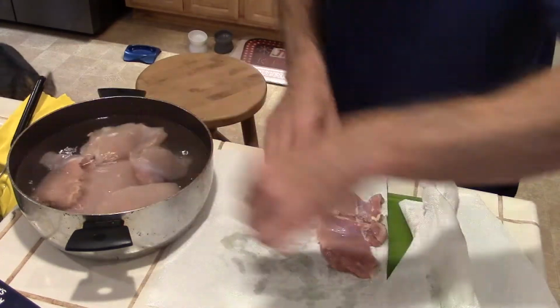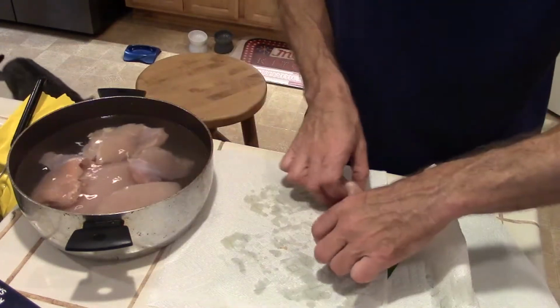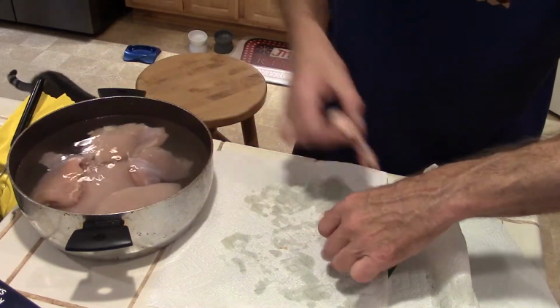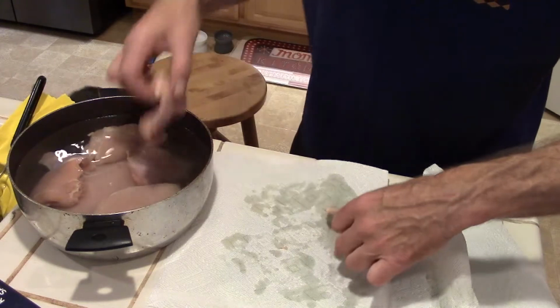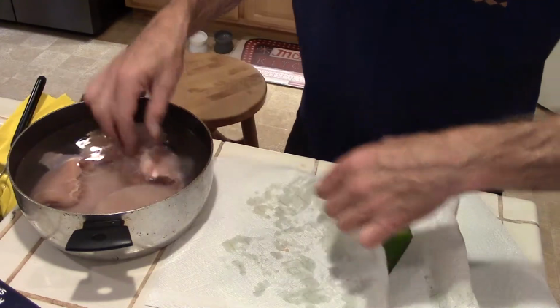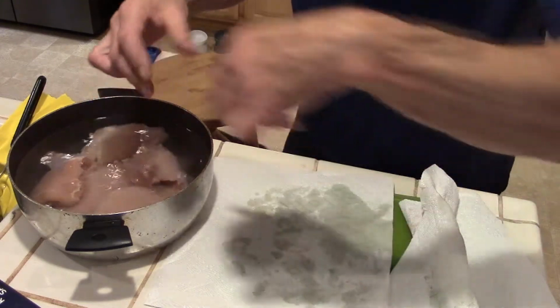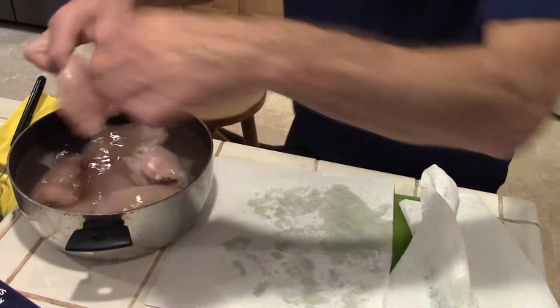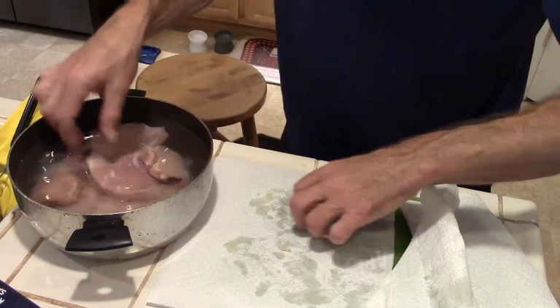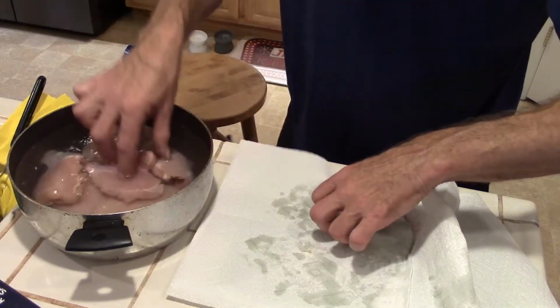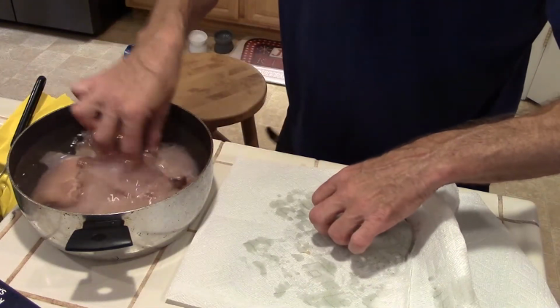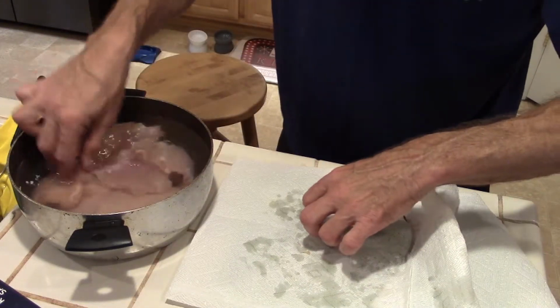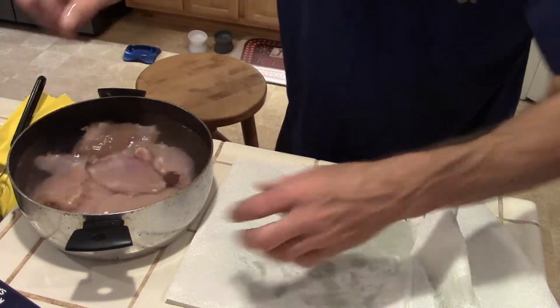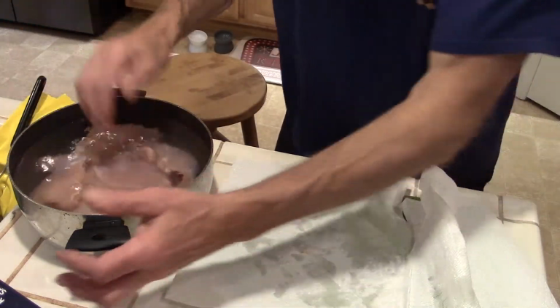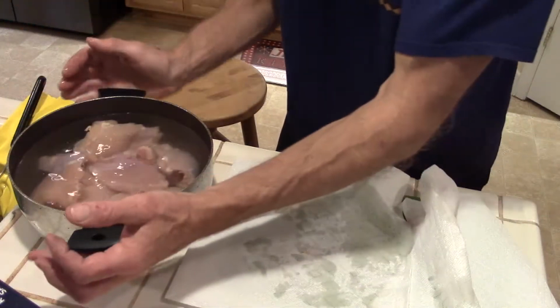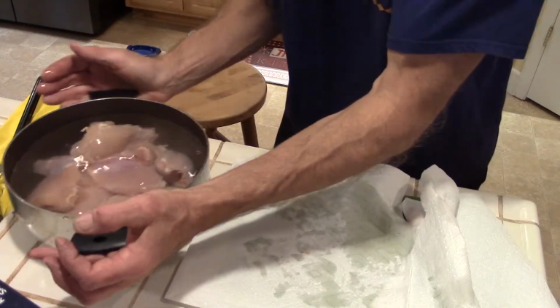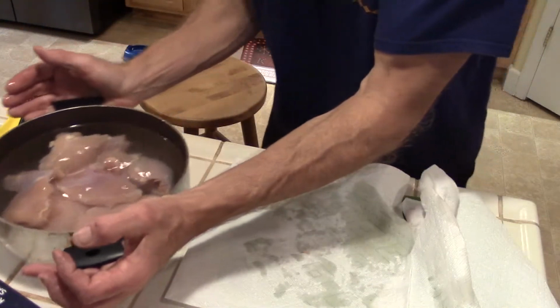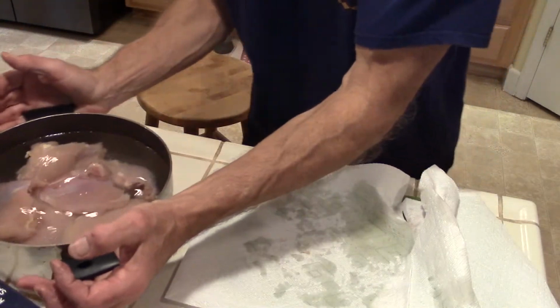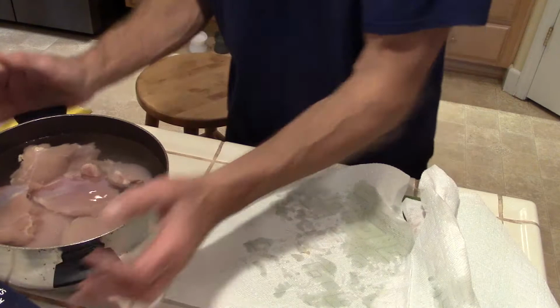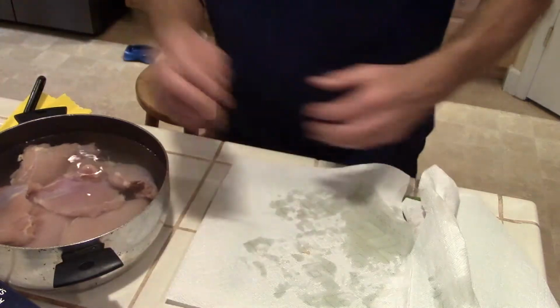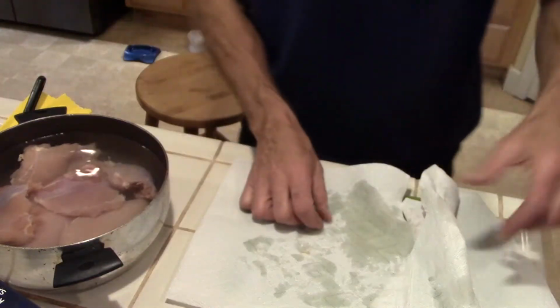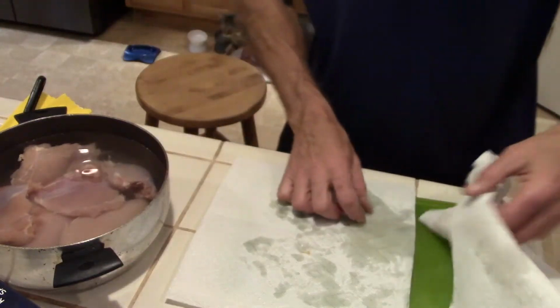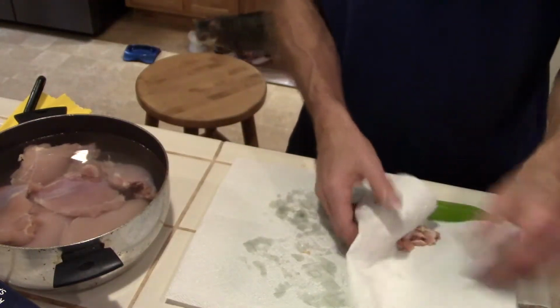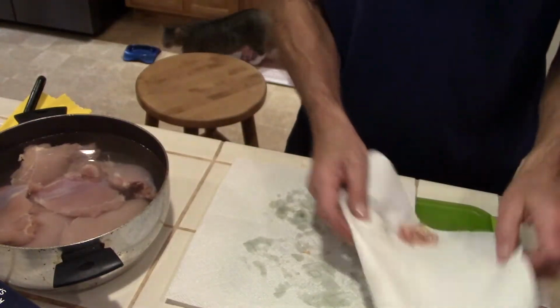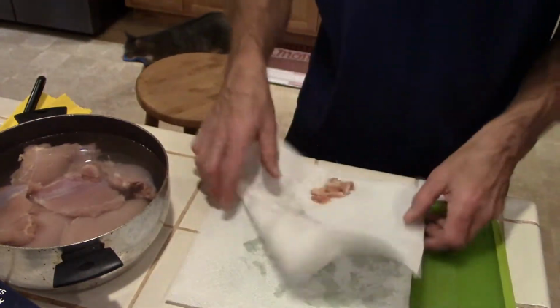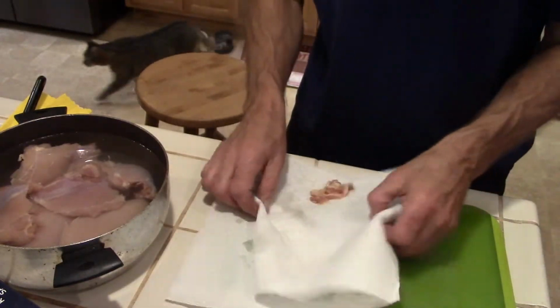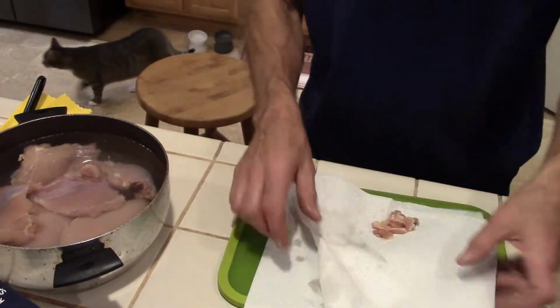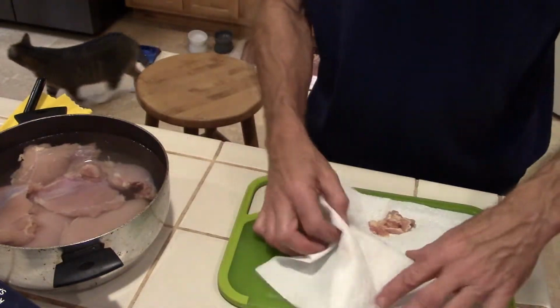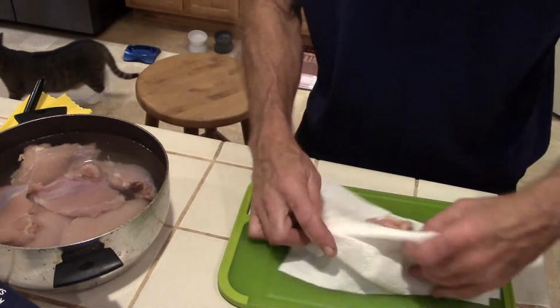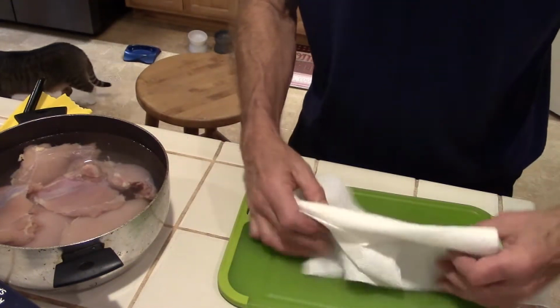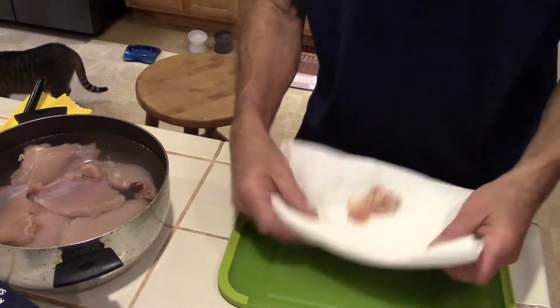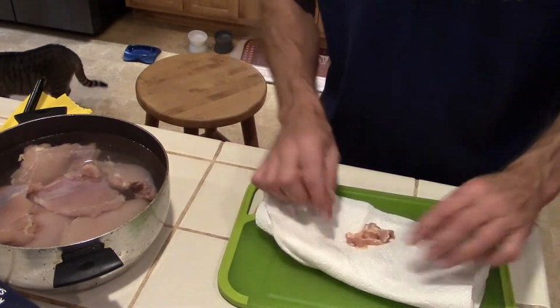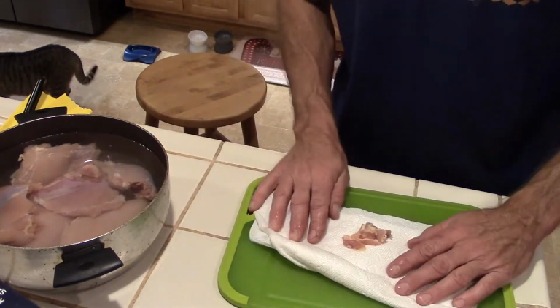I've also brined it just for a couple of hours and that certainly makes a difference too, but overnight seems to work best. It's as simple as that, and then tomorrow this brining will really pay off.